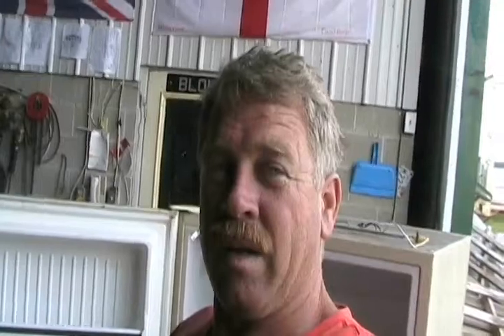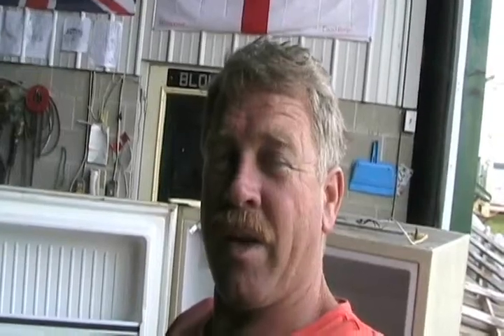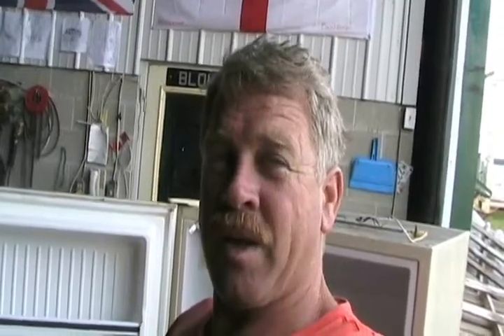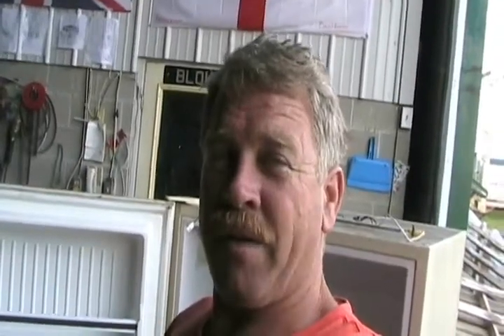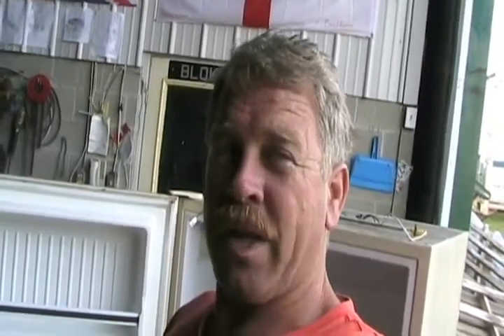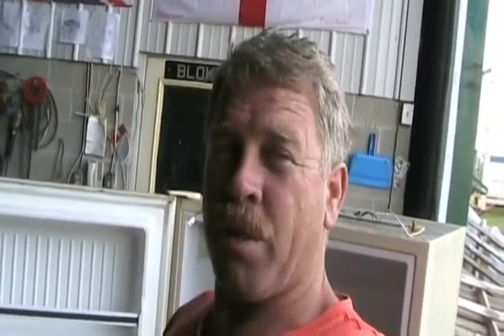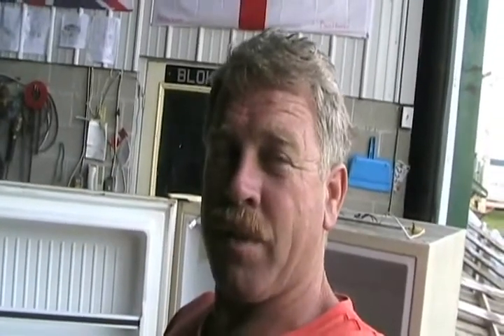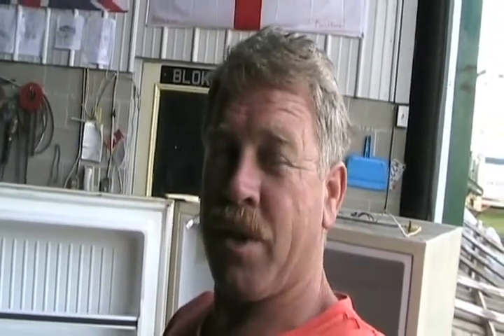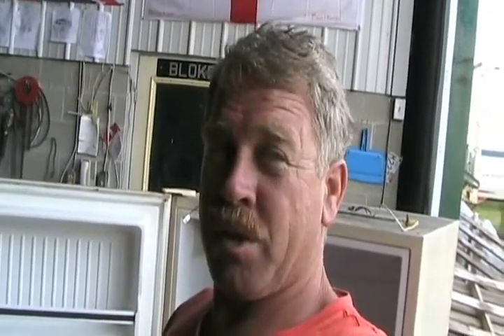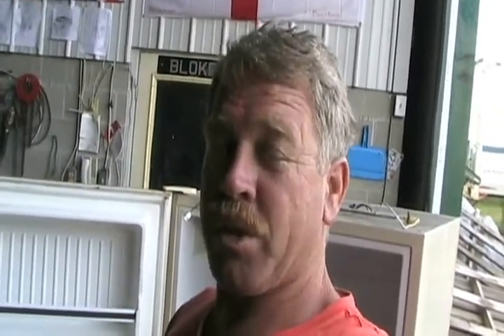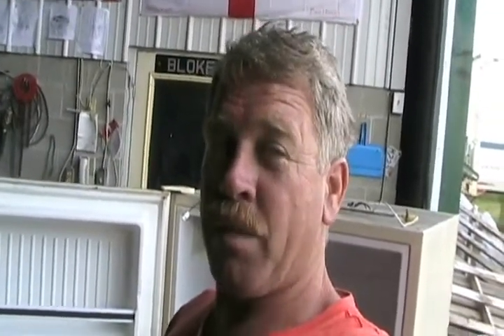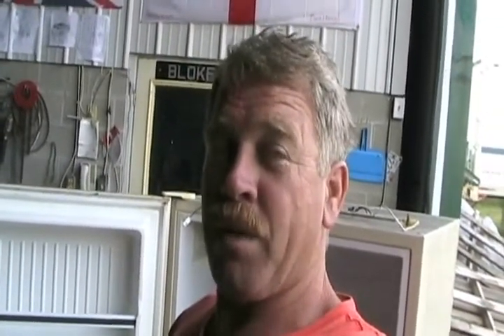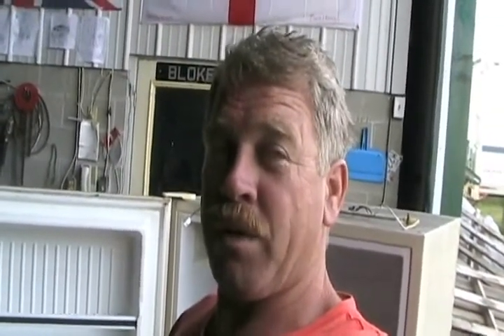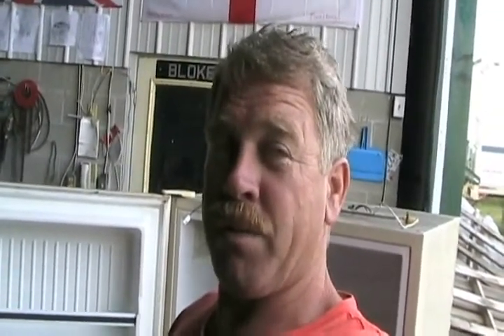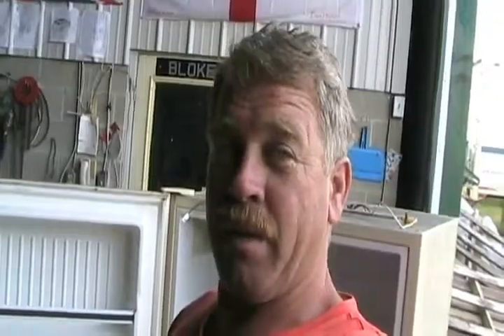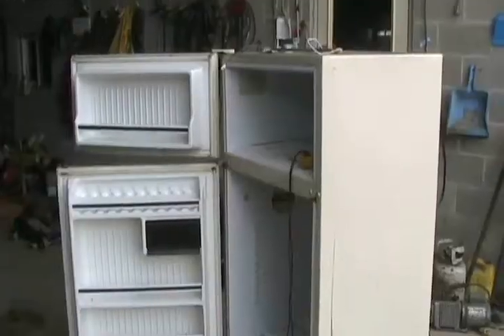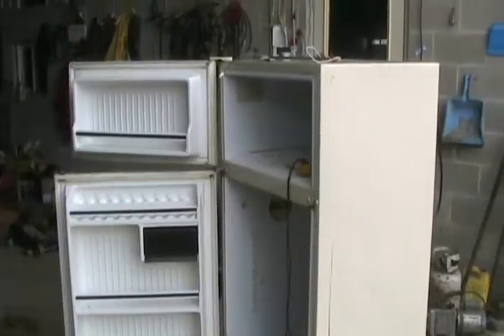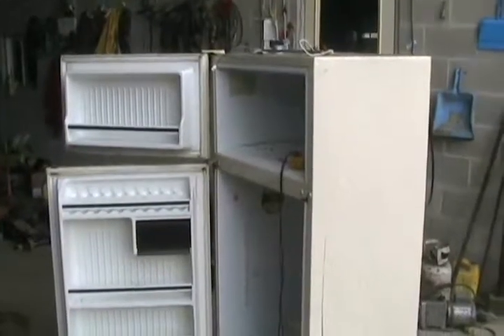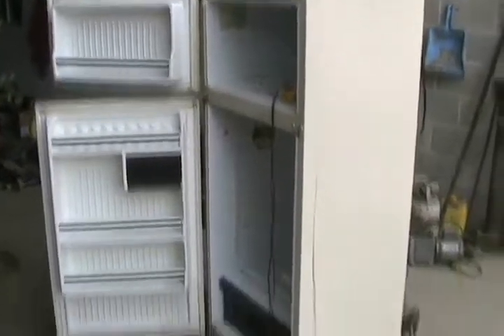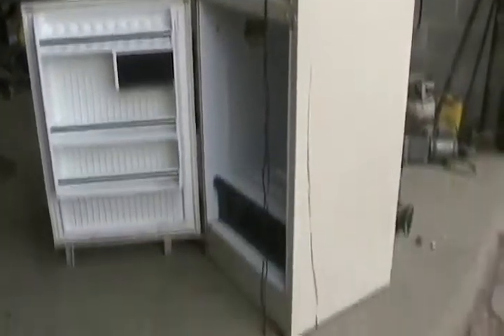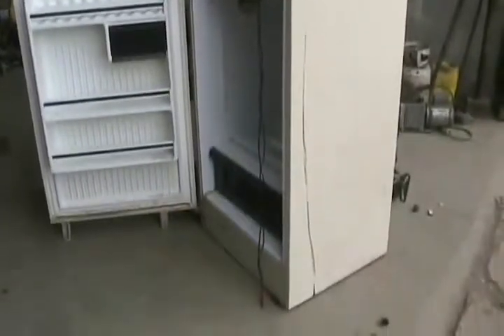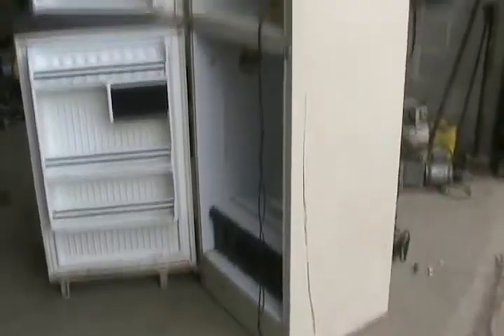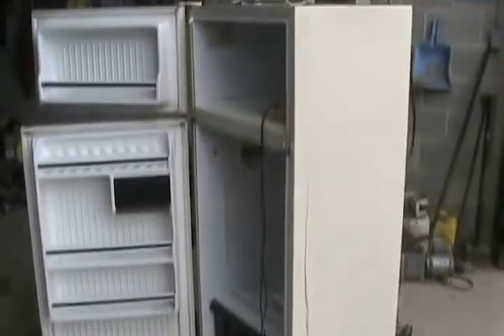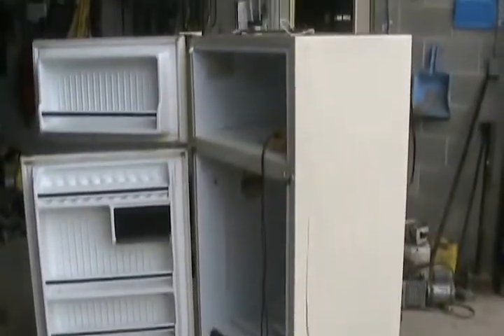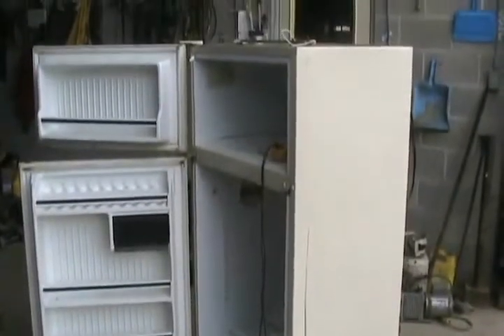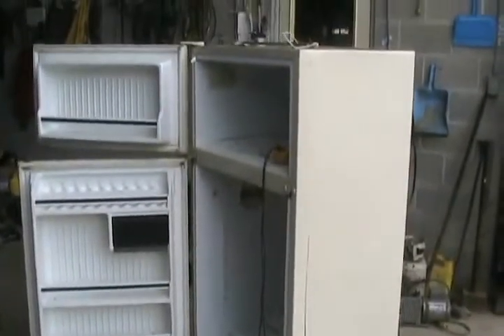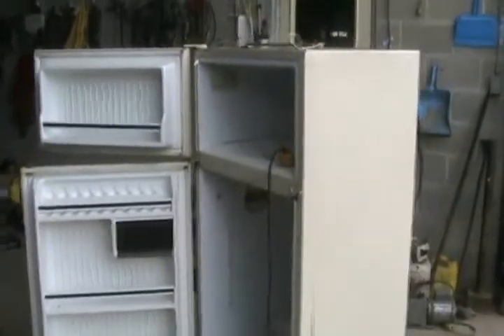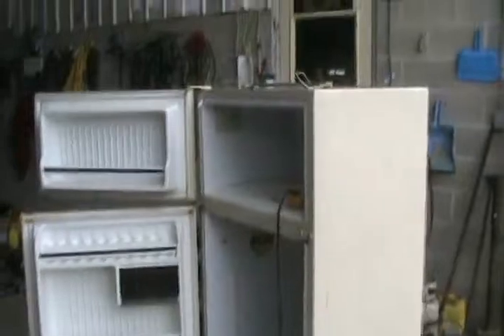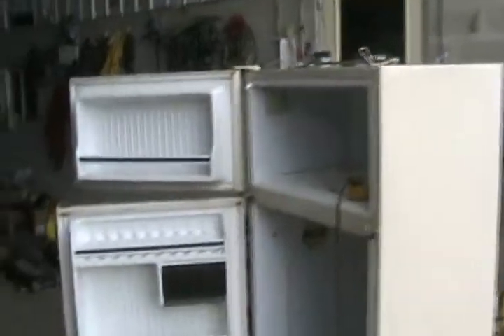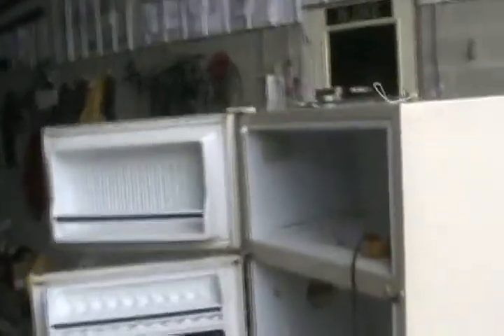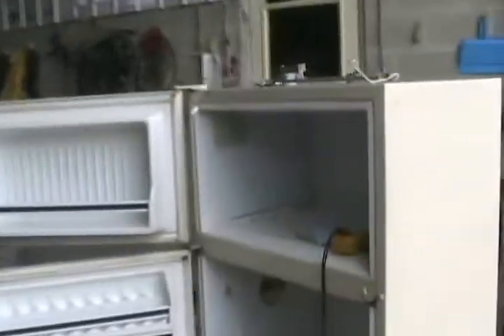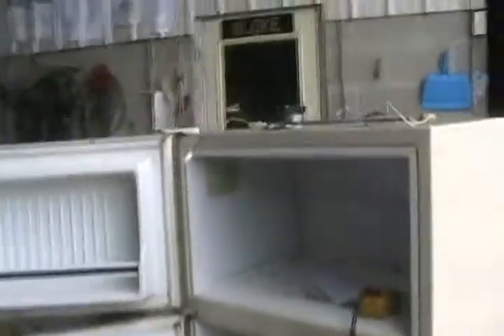This is the lesson on how to fix electrical problems with fridges, which is the most common problem you'll run into in fridge repair. If the fan and the compressor never turn on in your refrigerator, it's usually one of two problems.